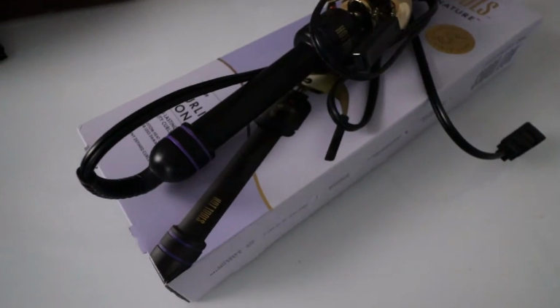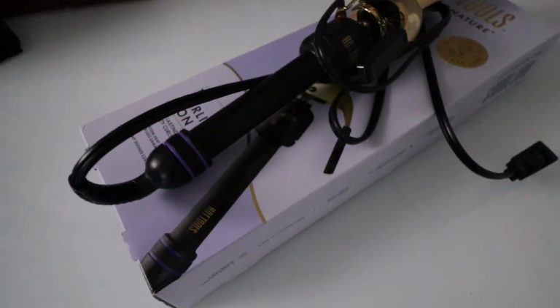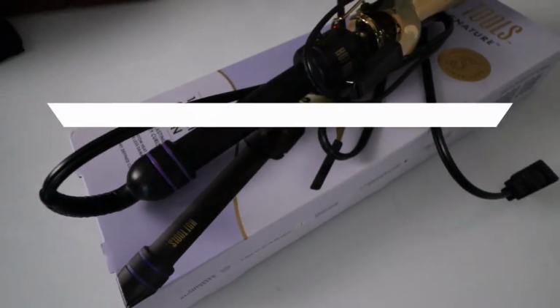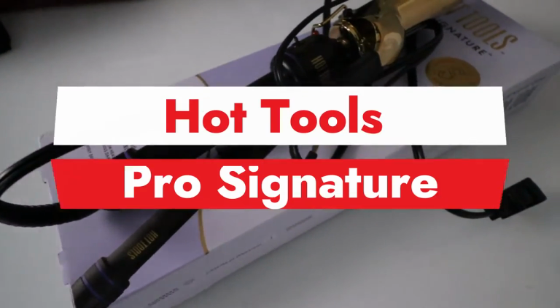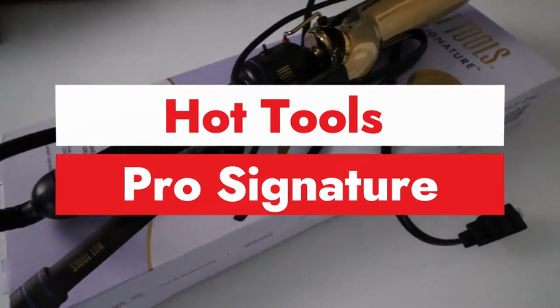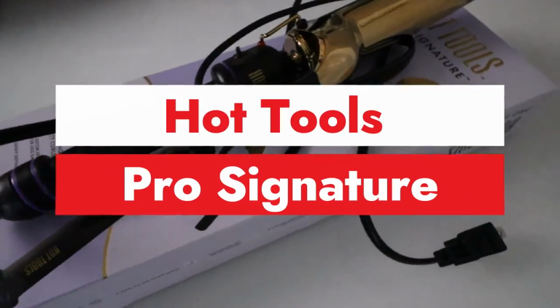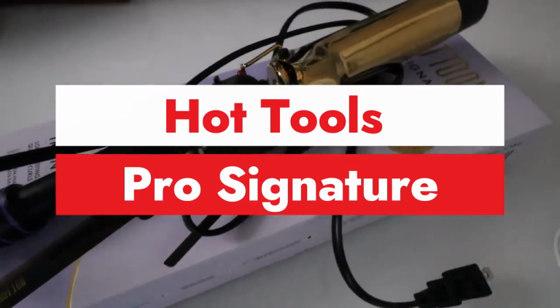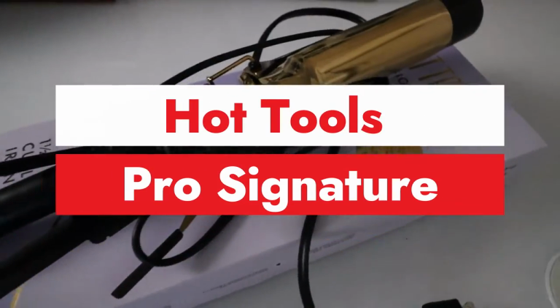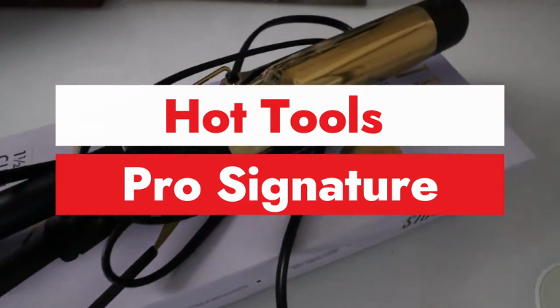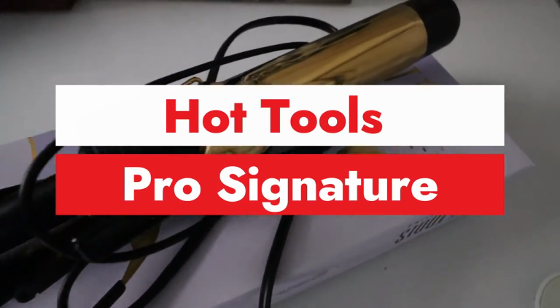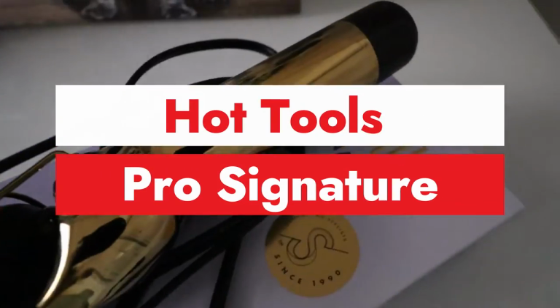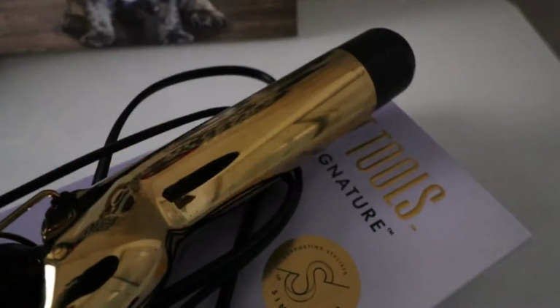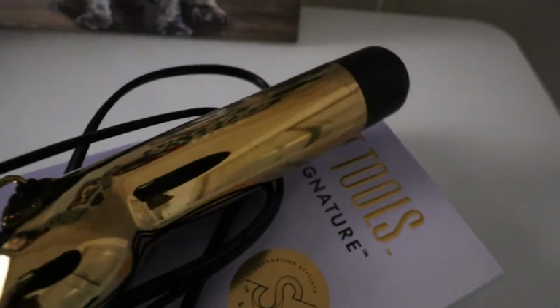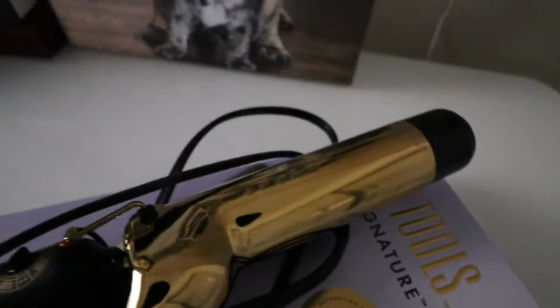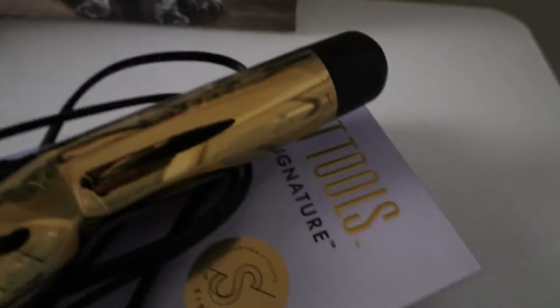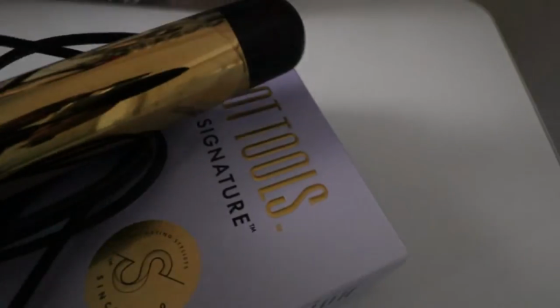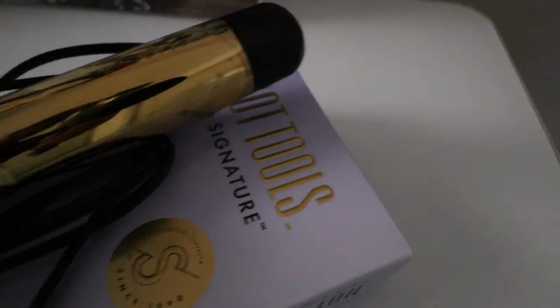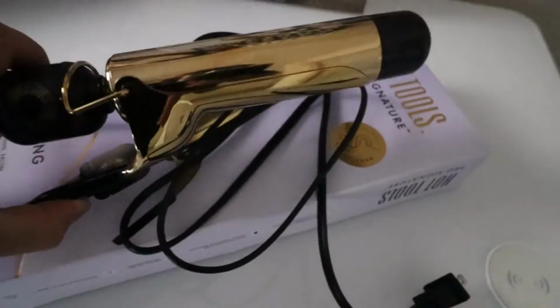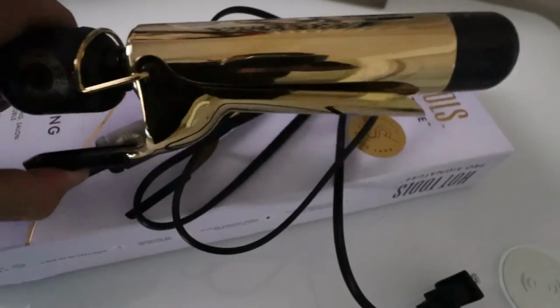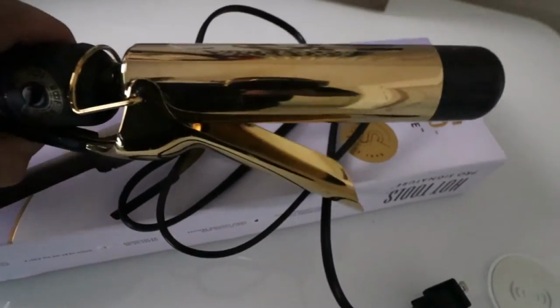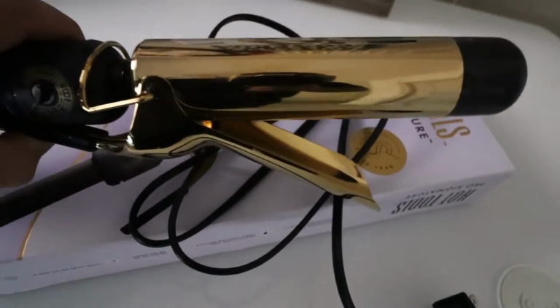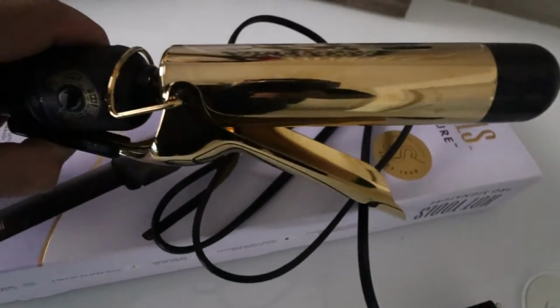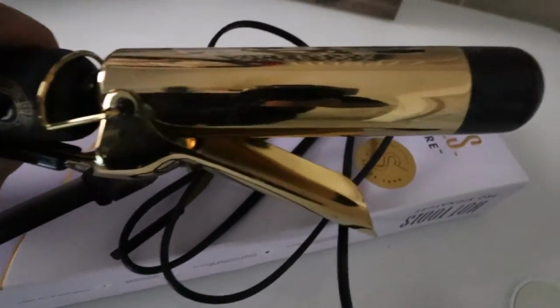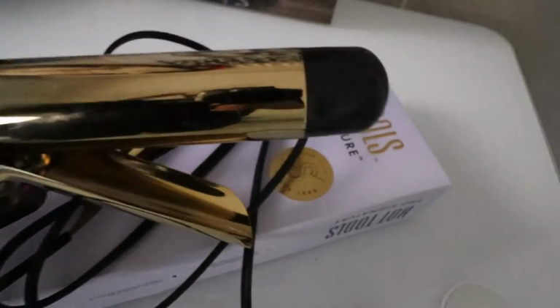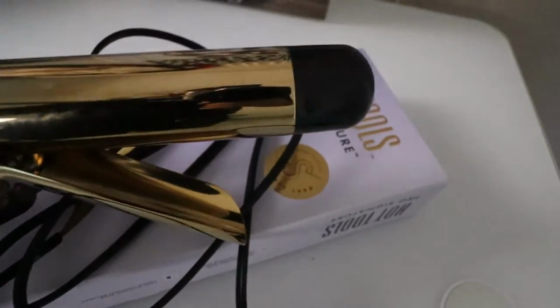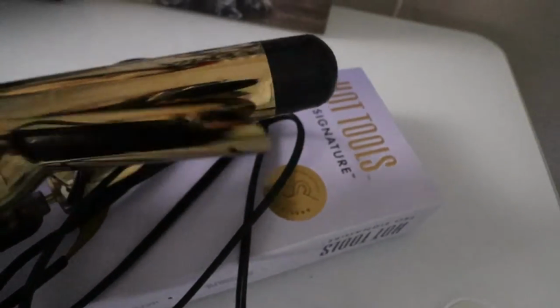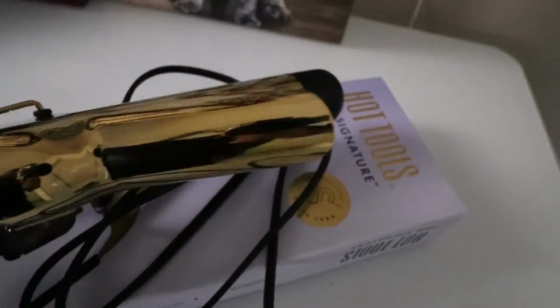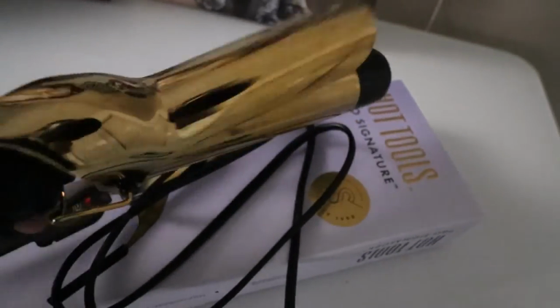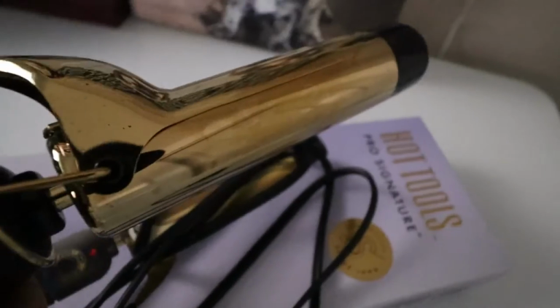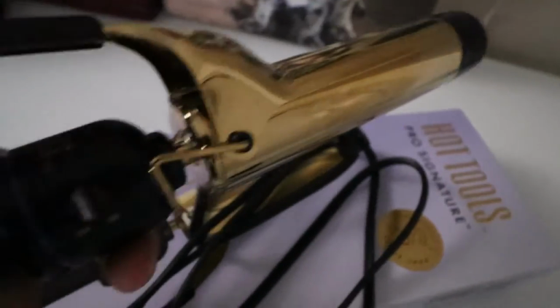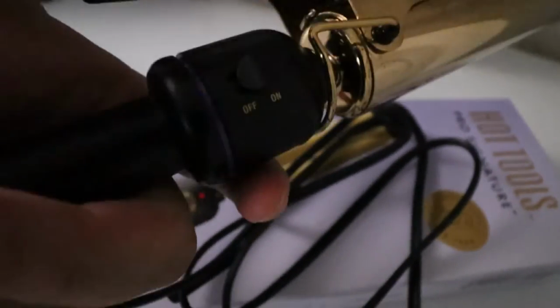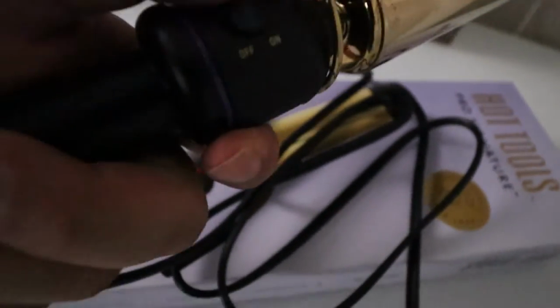Hot Tools Pro Signature Curling Iron. As you can see, here it is. I got this from my girlfriend too, by the way. See right here, check it out.